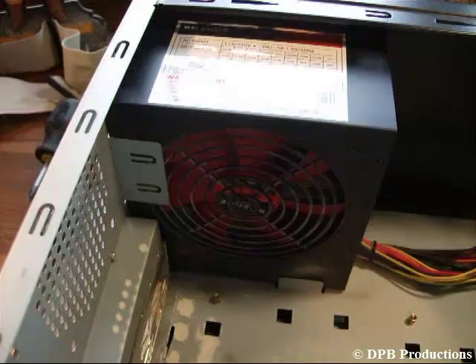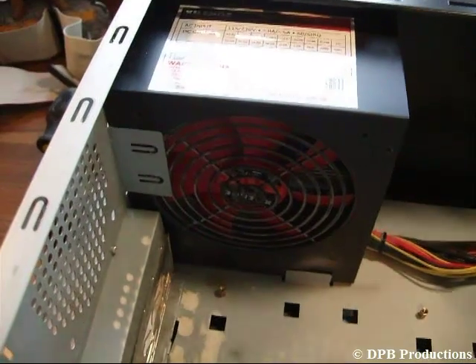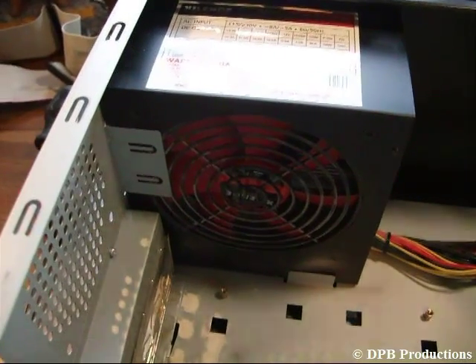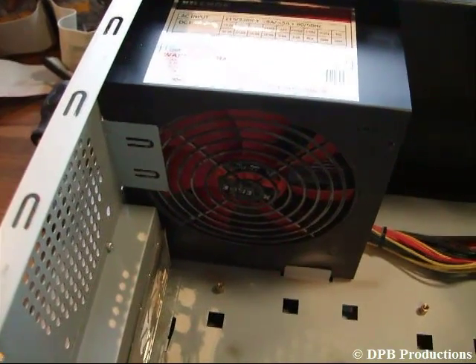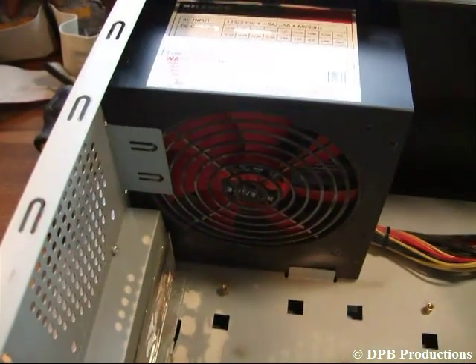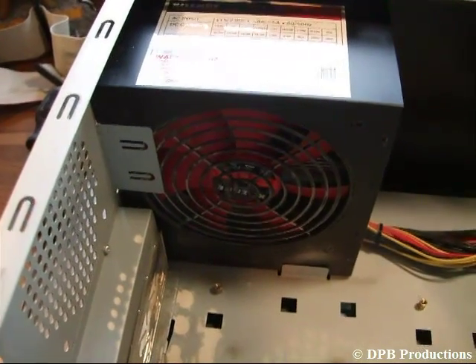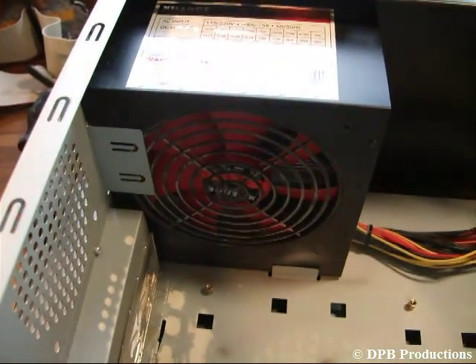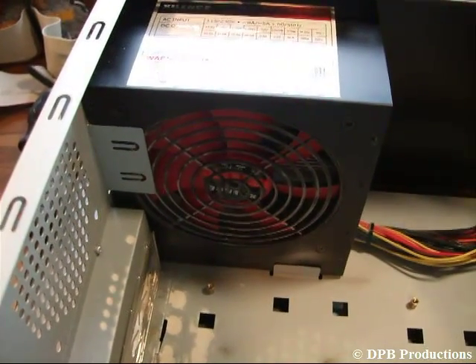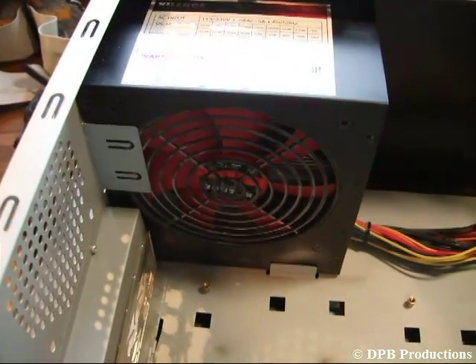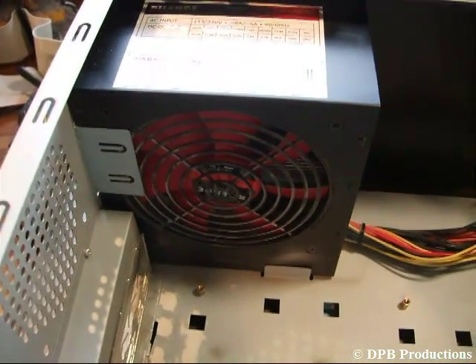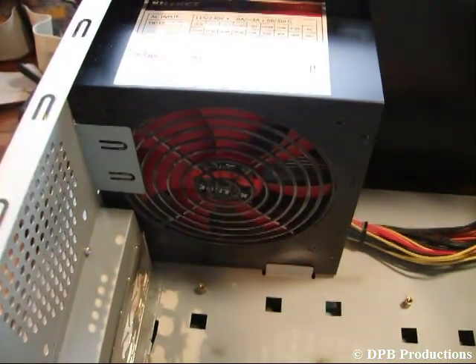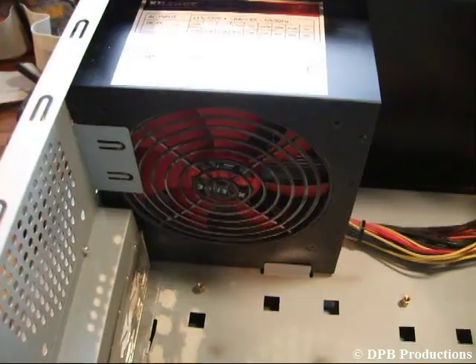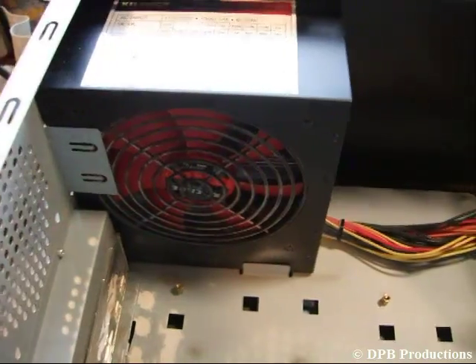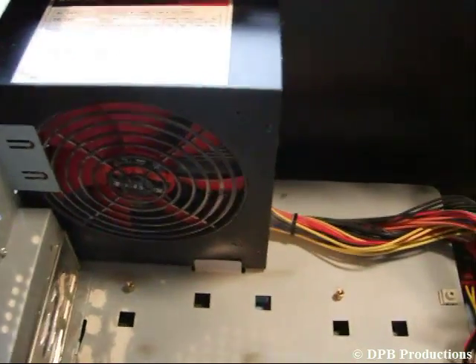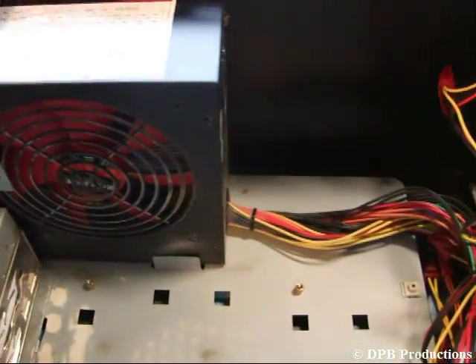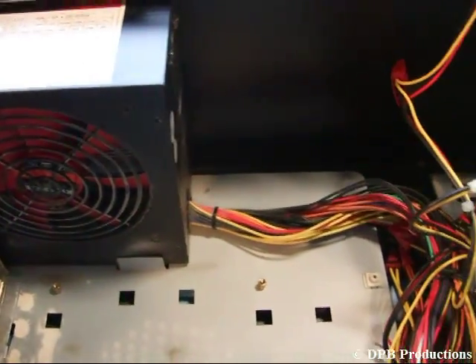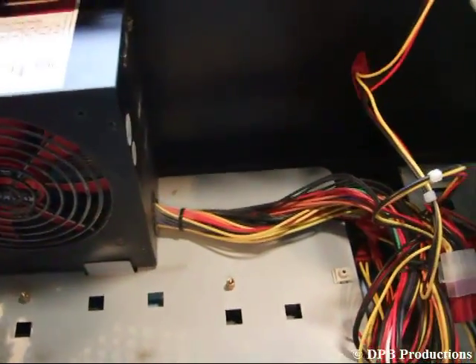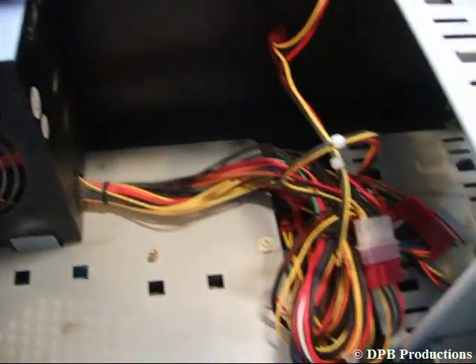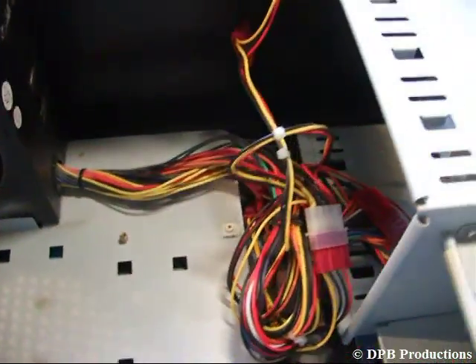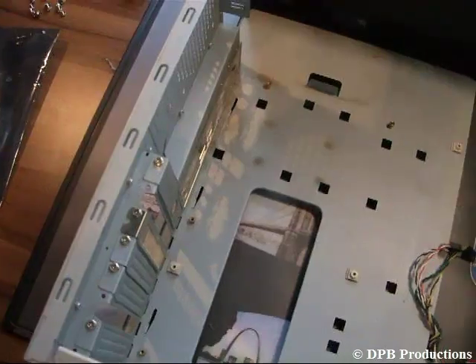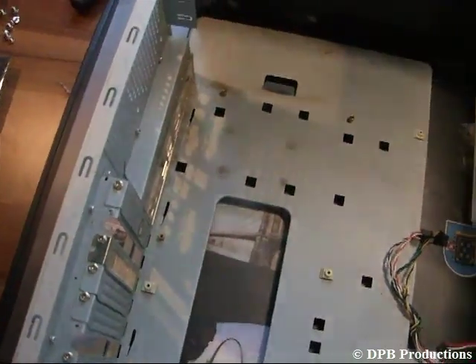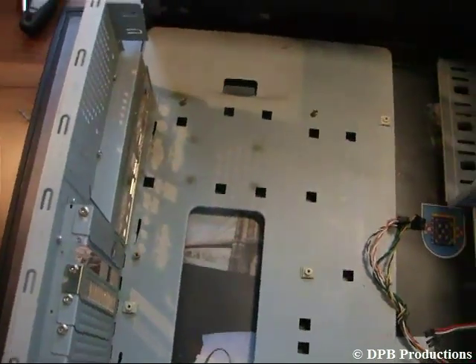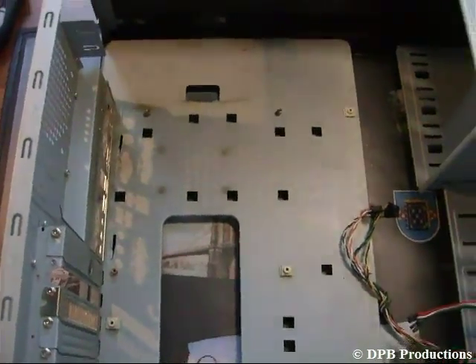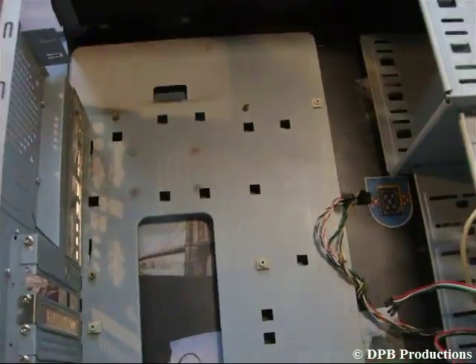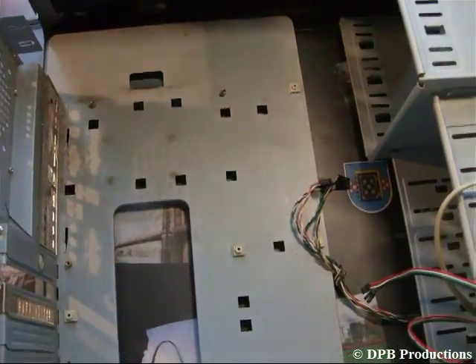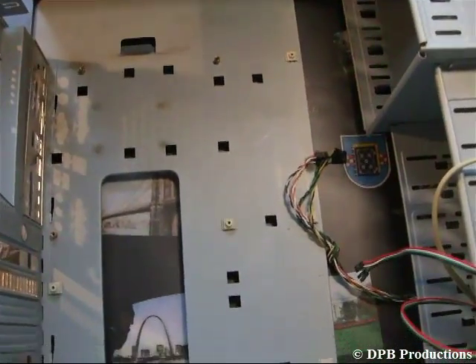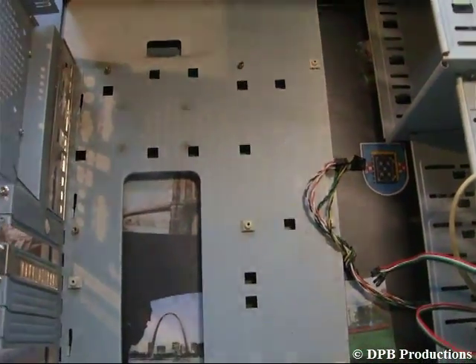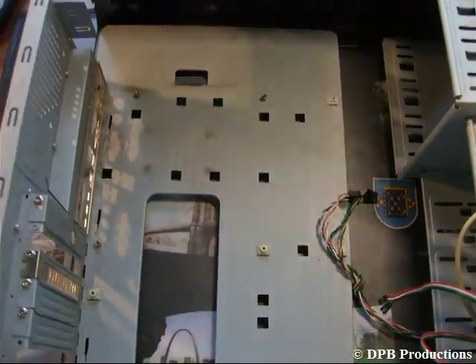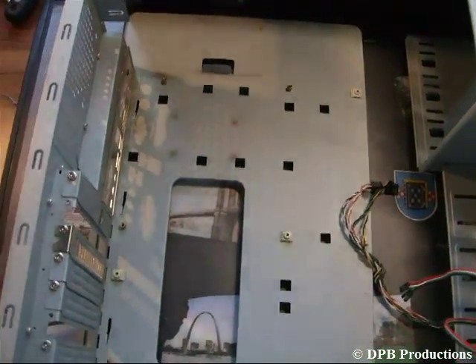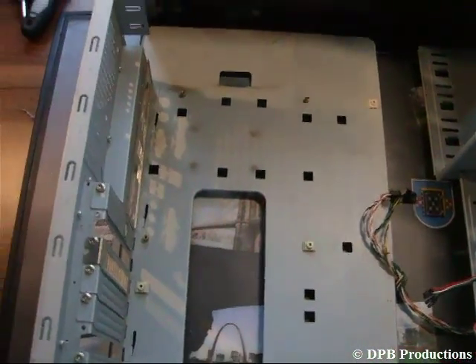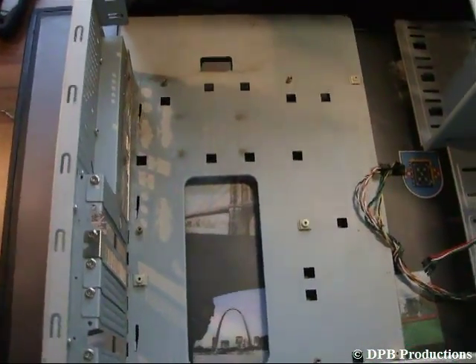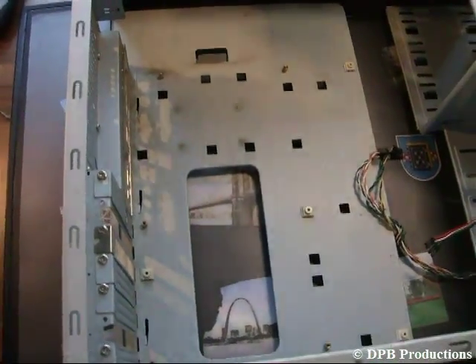The last thing you have to do is unscrew your power supply and pull that out too. After that you should clean your case. Now the case is empty and we are ready to install the new parts. Bye bye guys, see you in the next video.